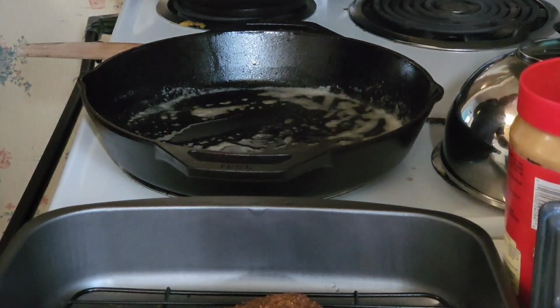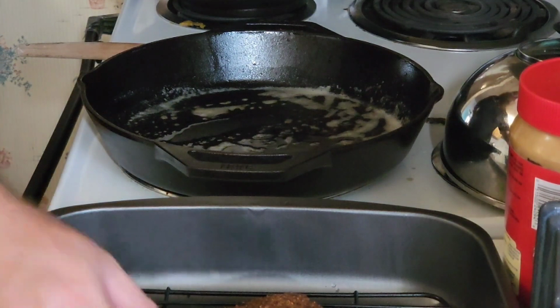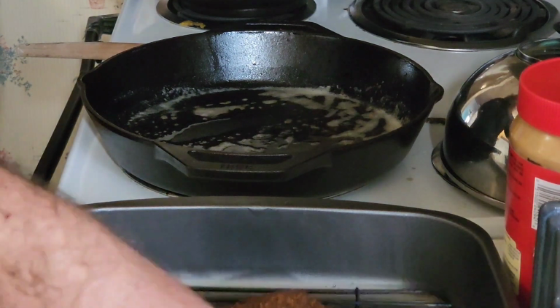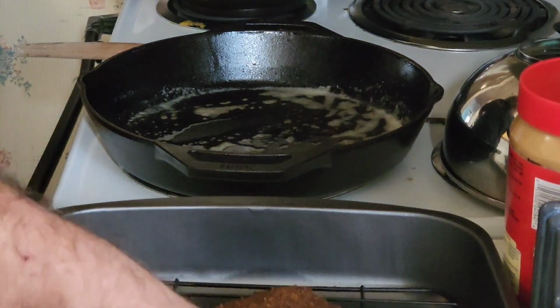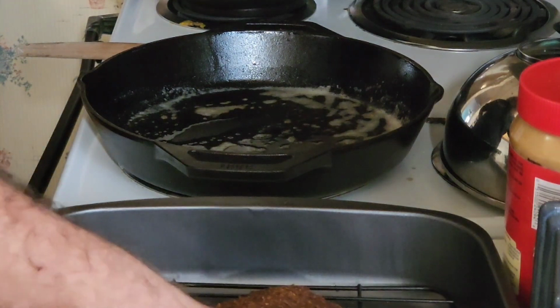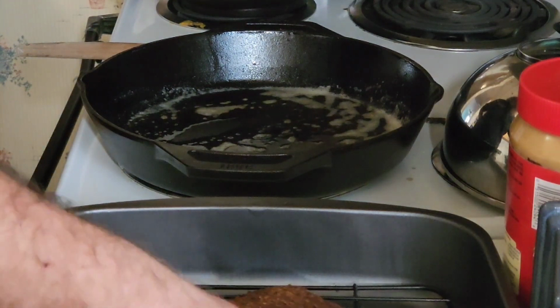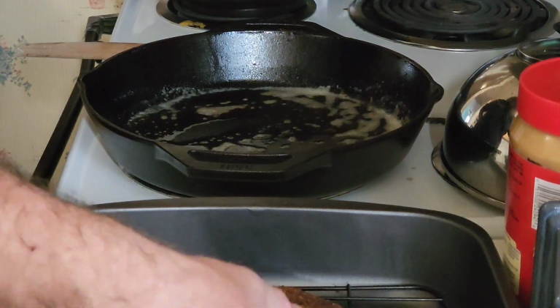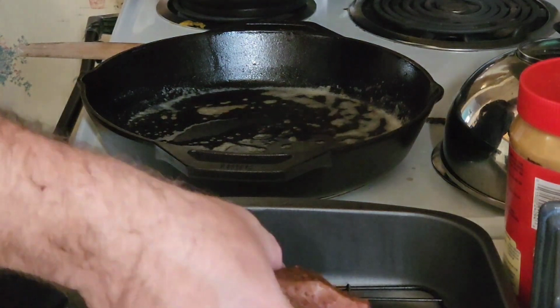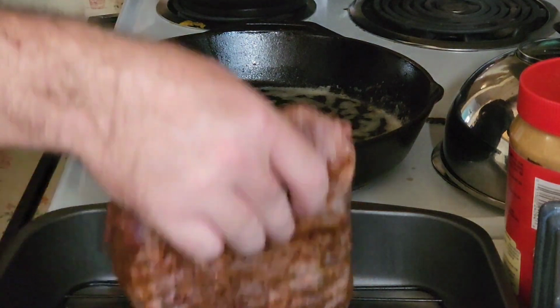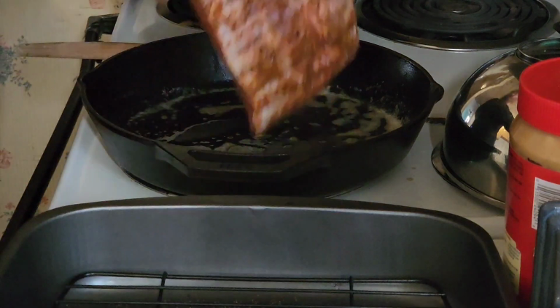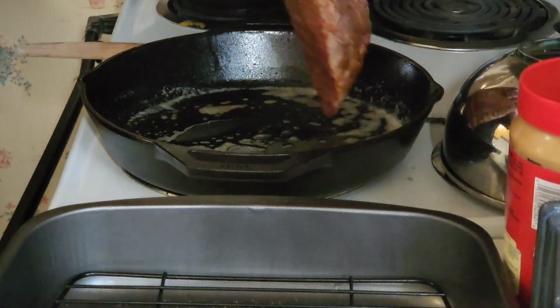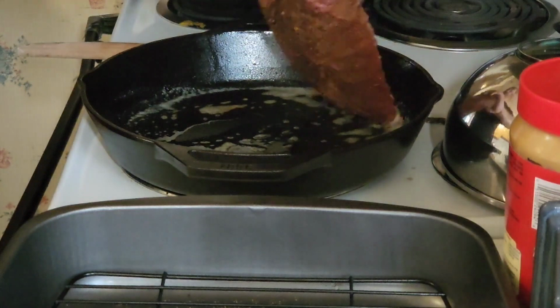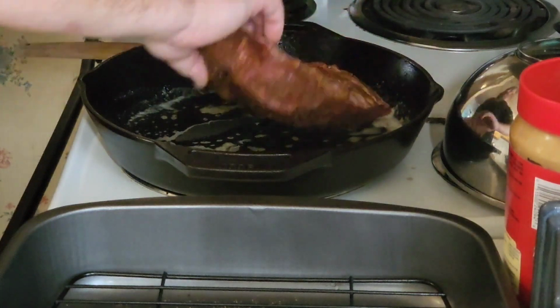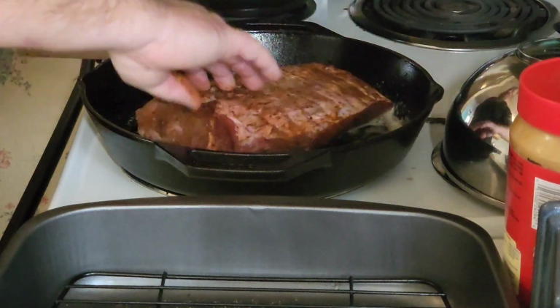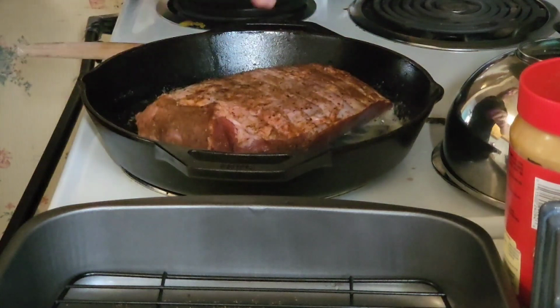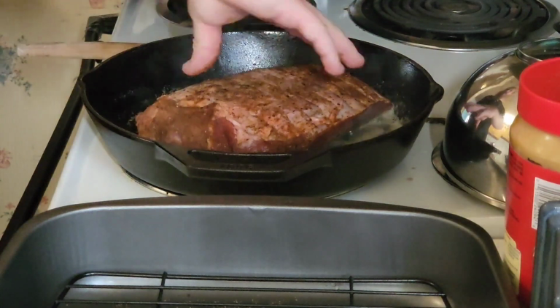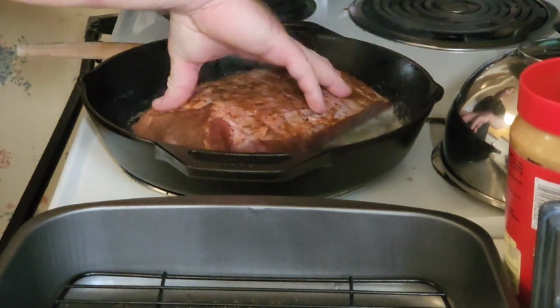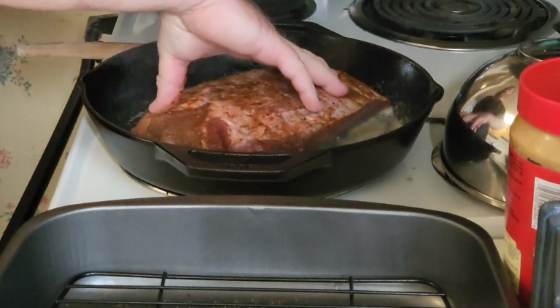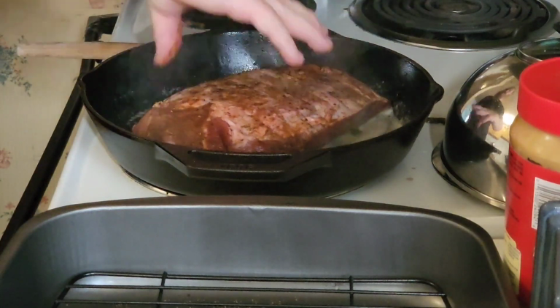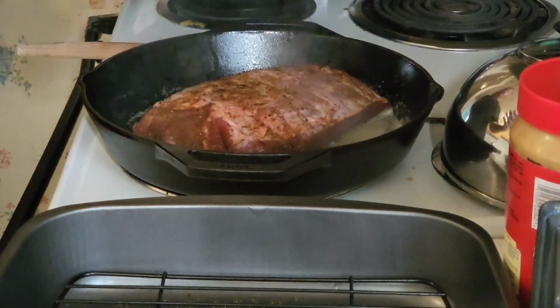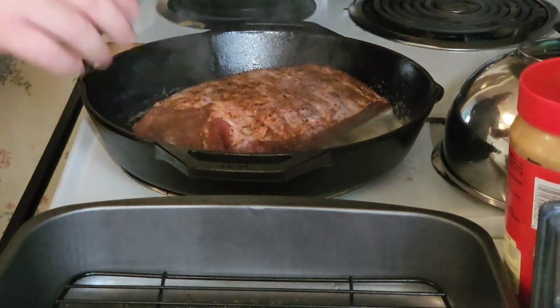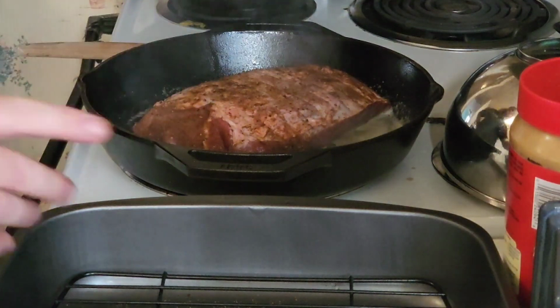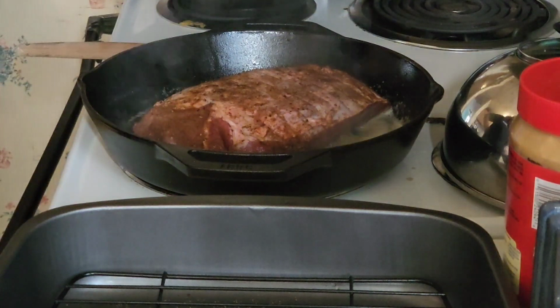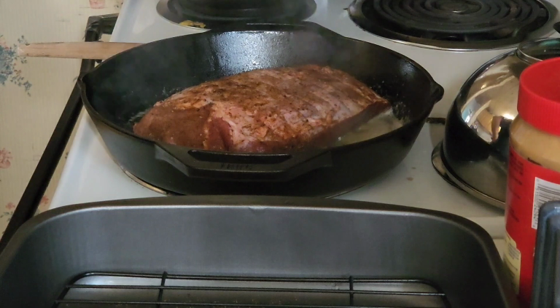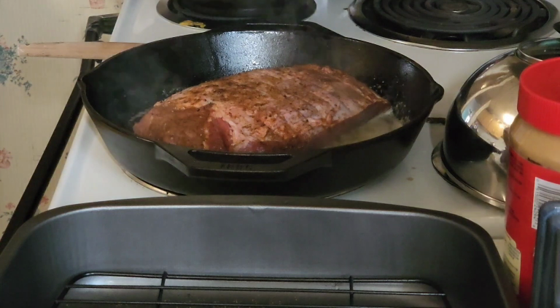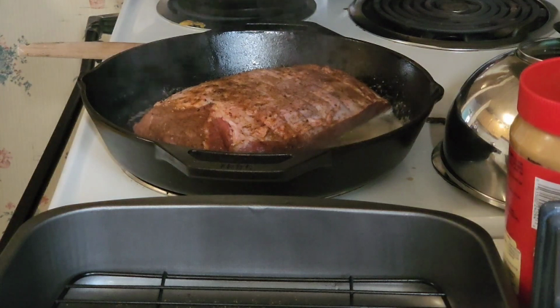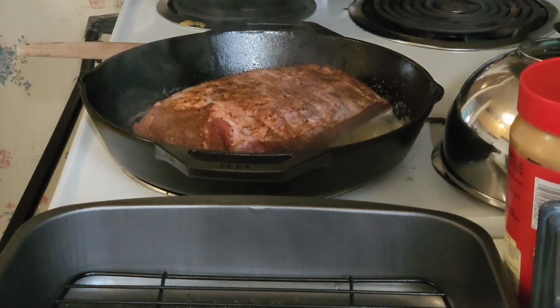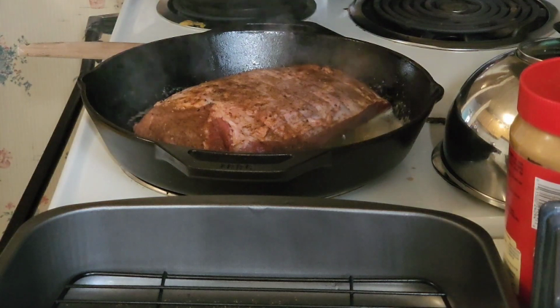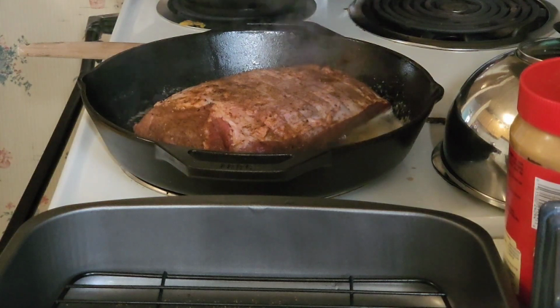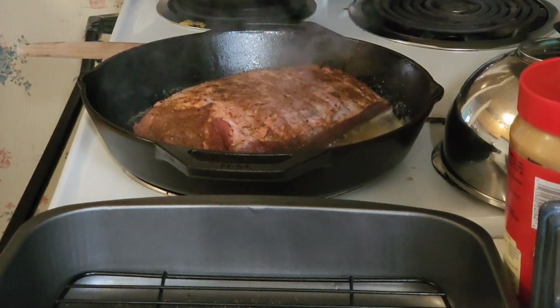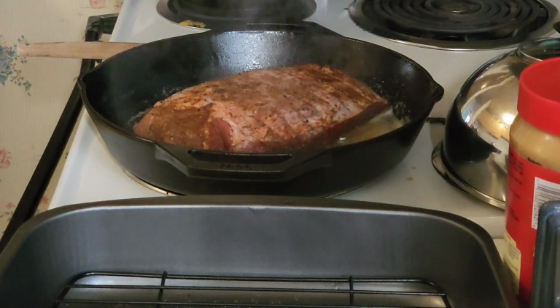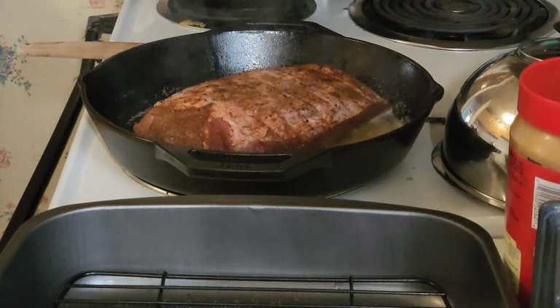And we're just going to take this bad boy right here and lay her face down, just like that. We're going to let her sit for about five minutes.